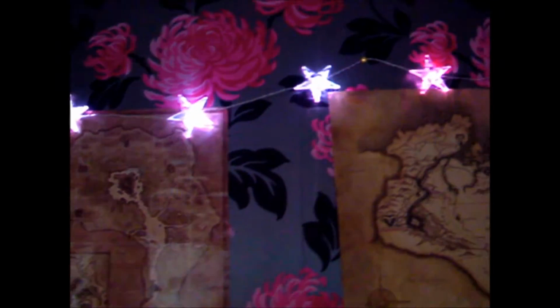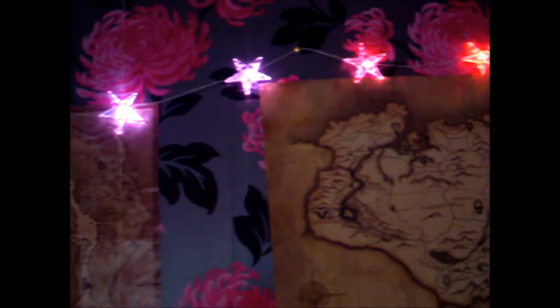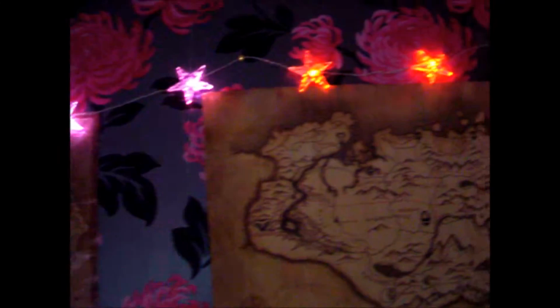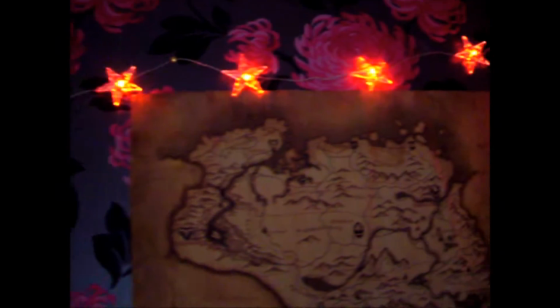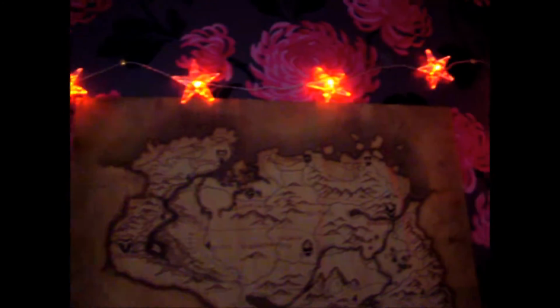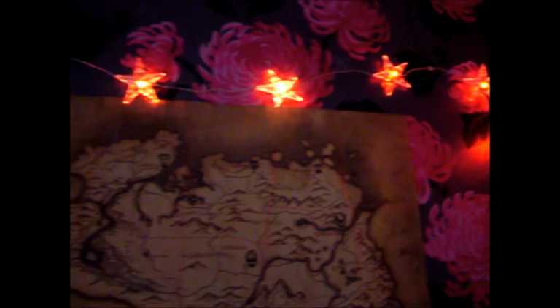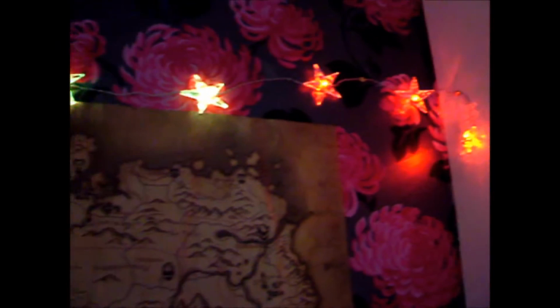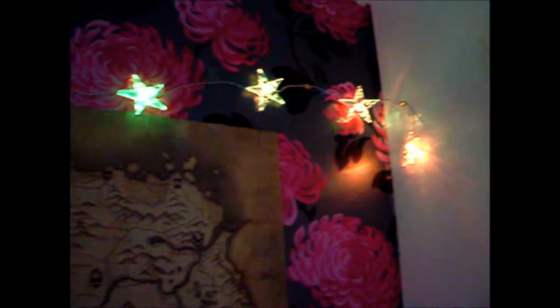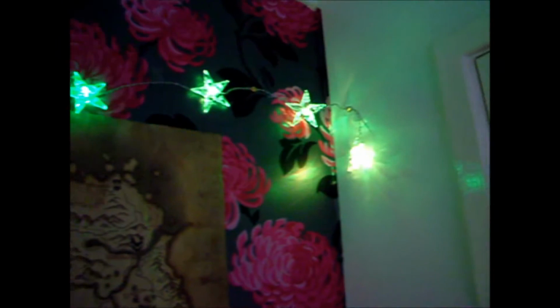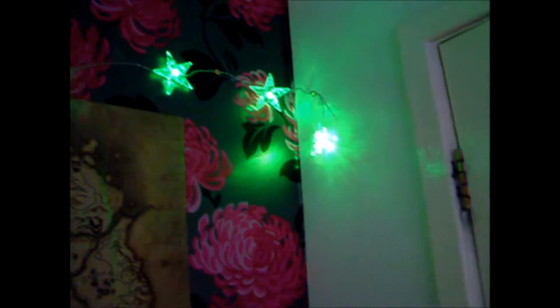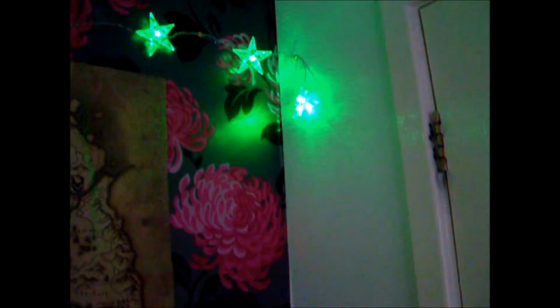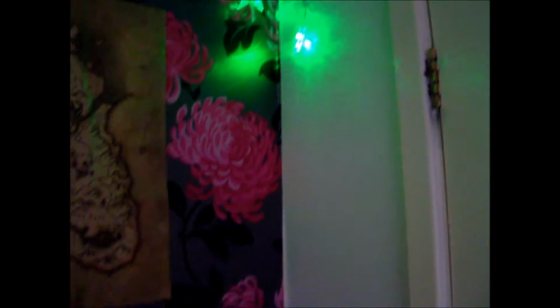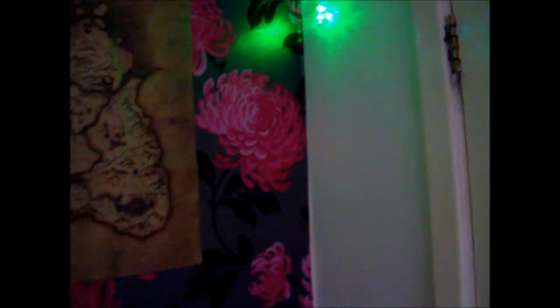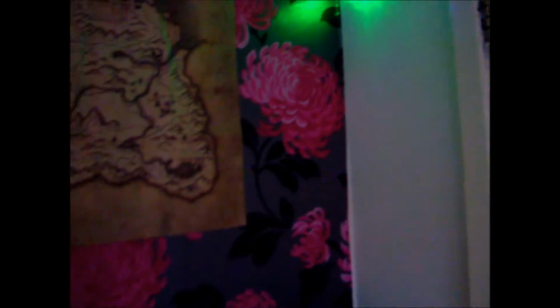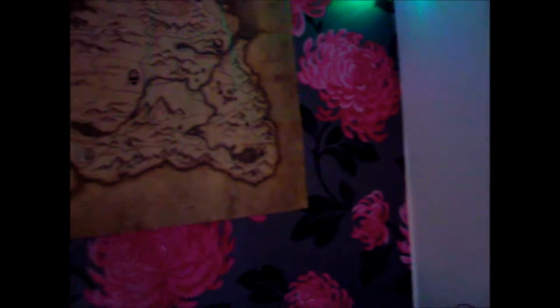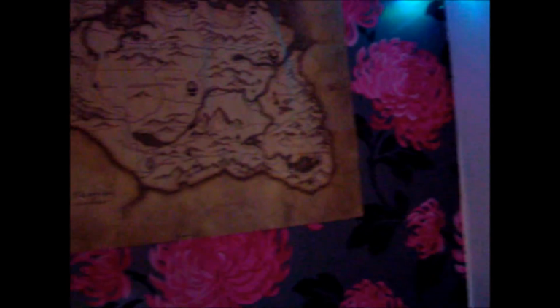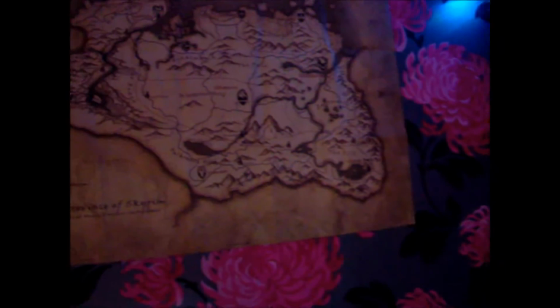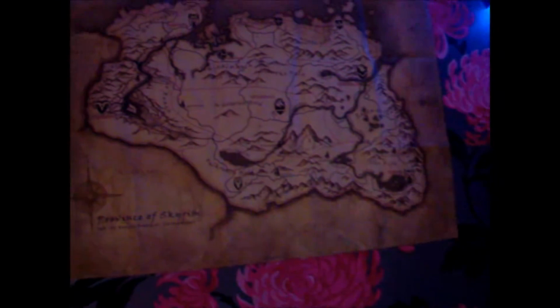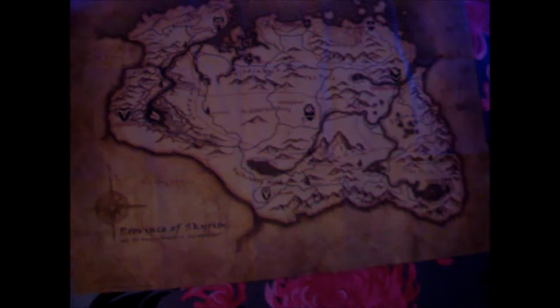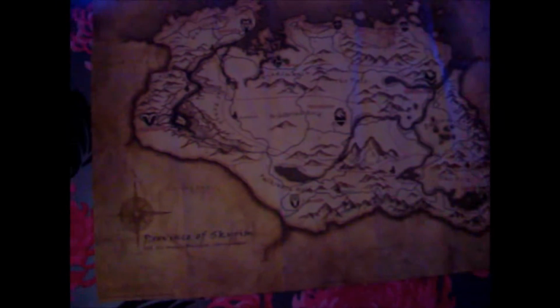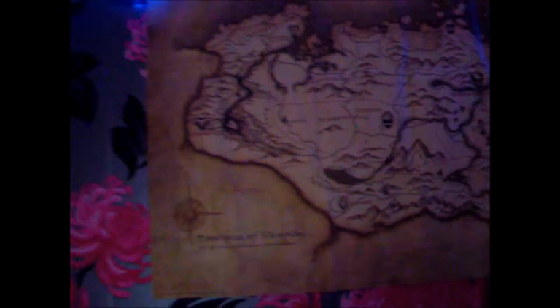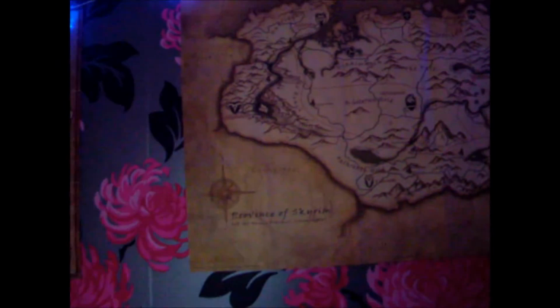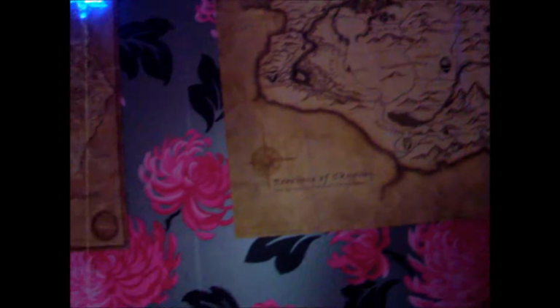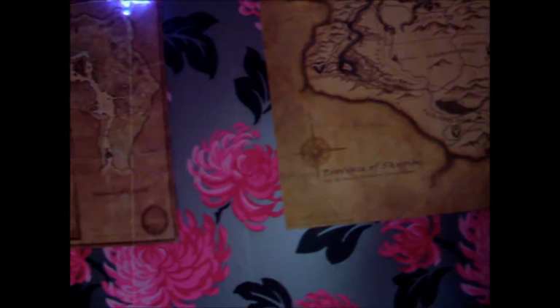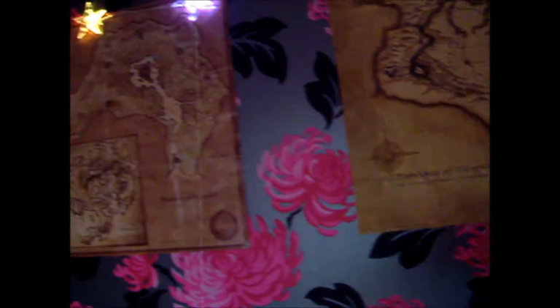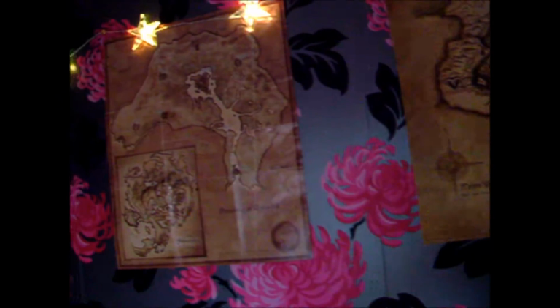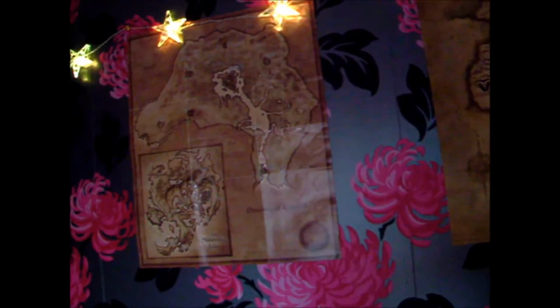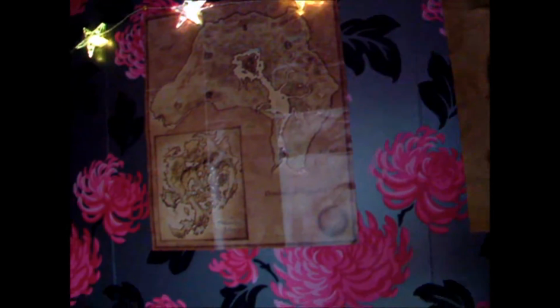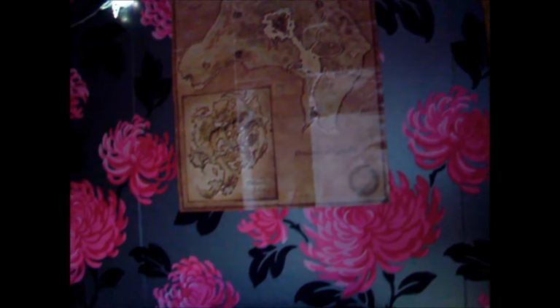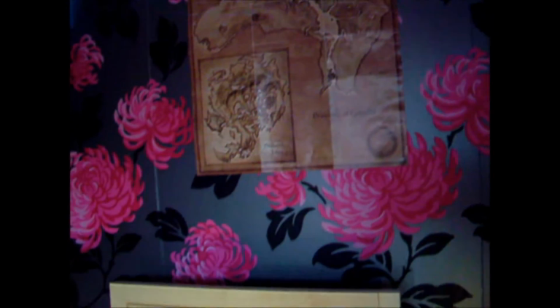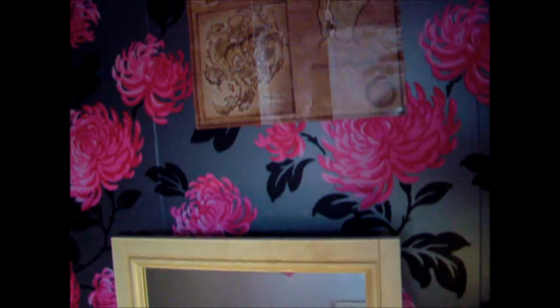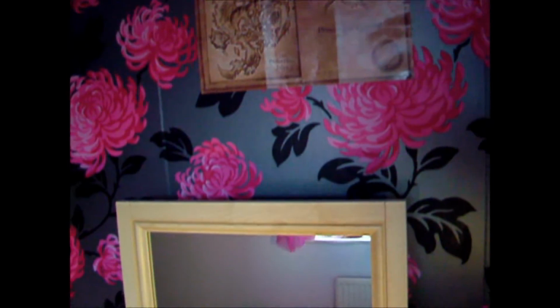Over here are my Skyrim map and my Elder Scrolls map. I am a huge fan of the Elder Scrolls series and I also play the Elder Scrolls Online.